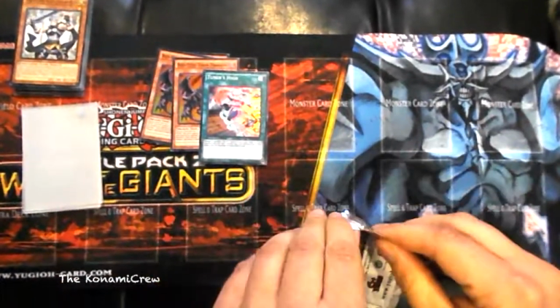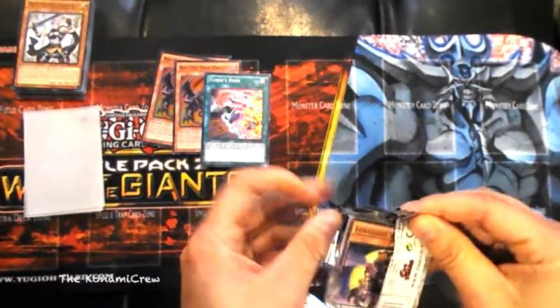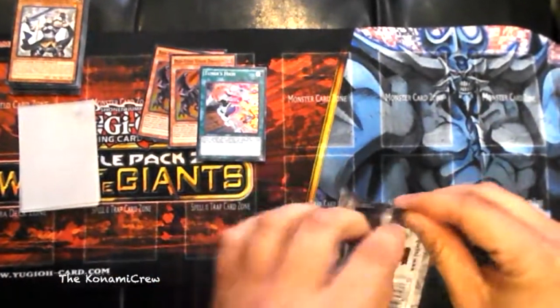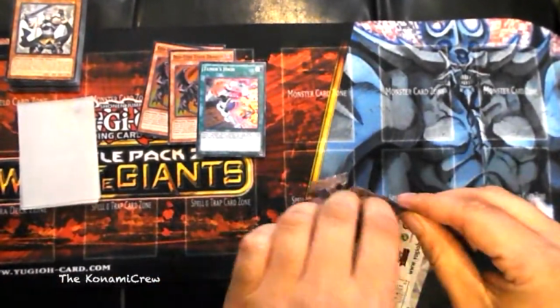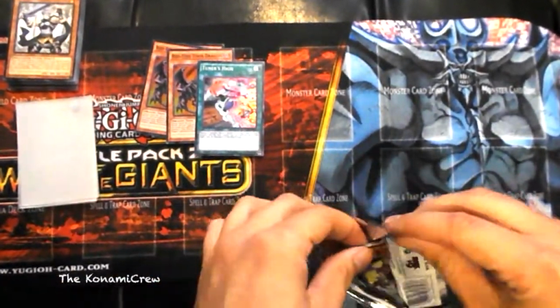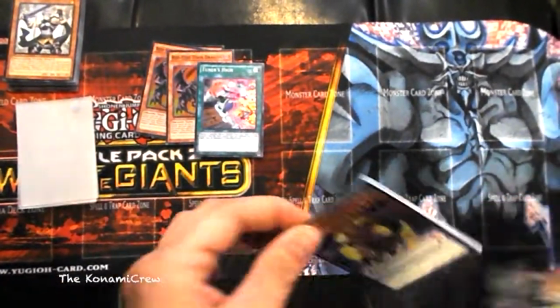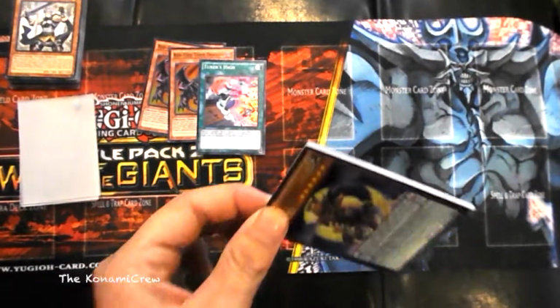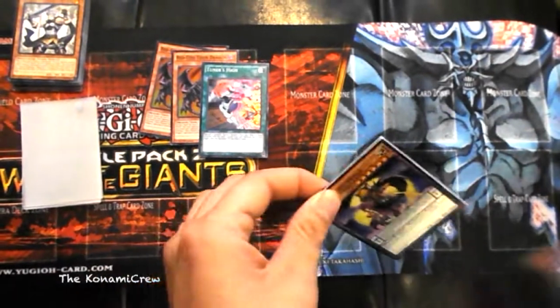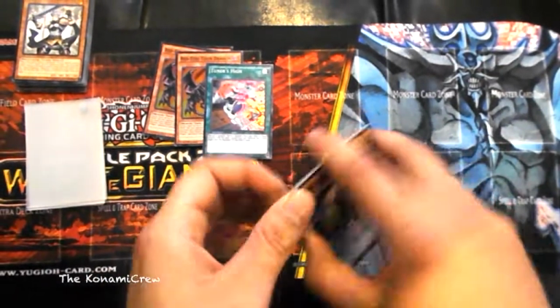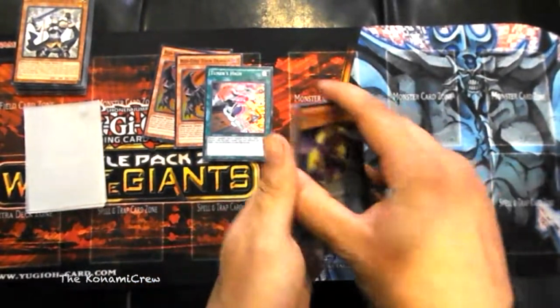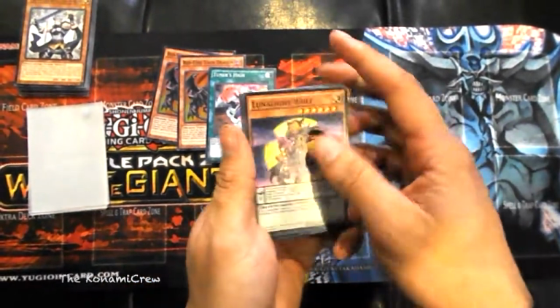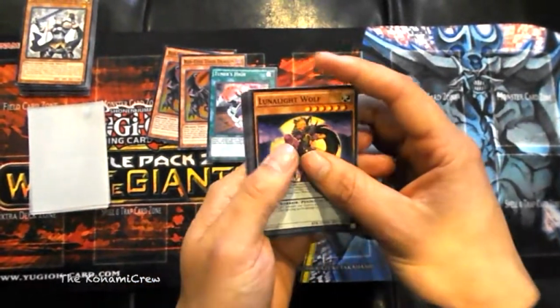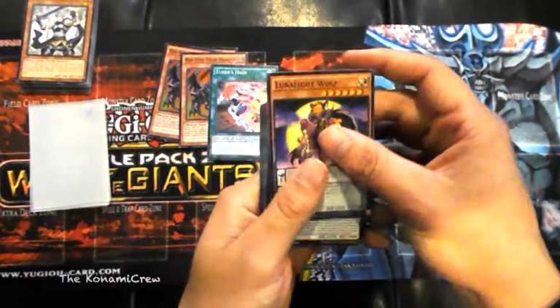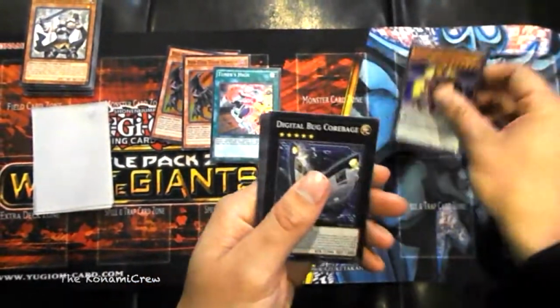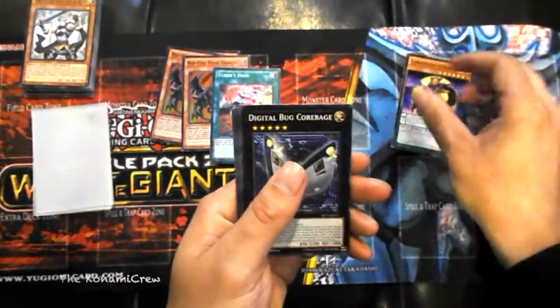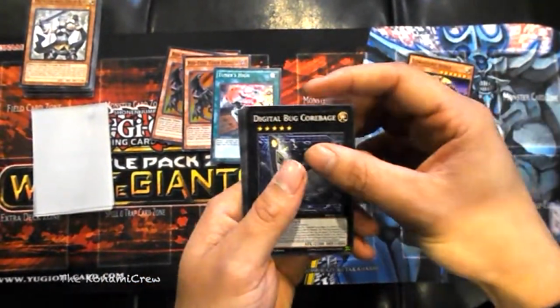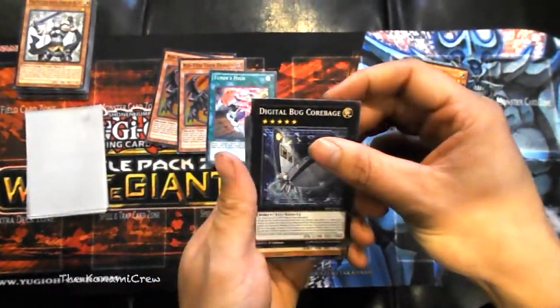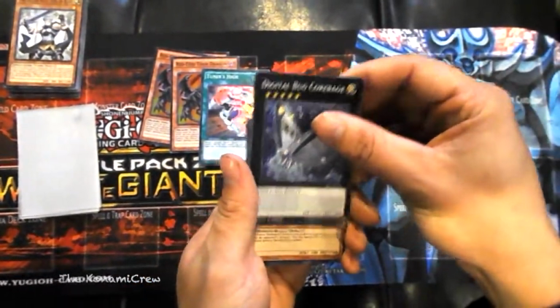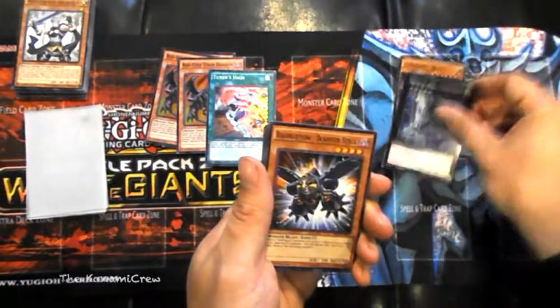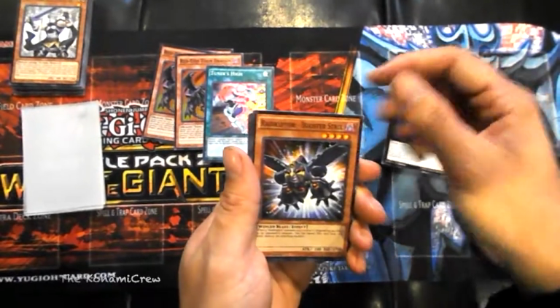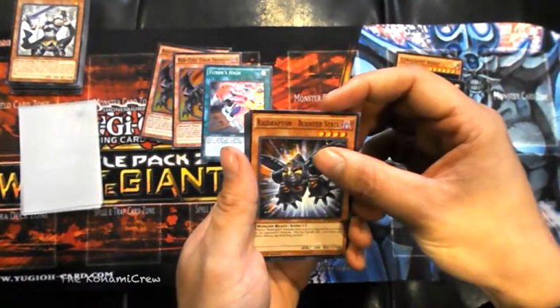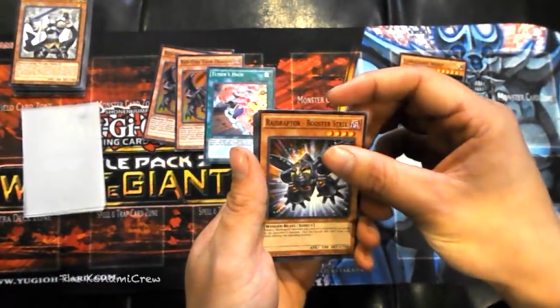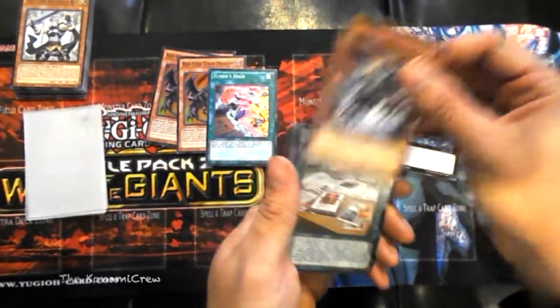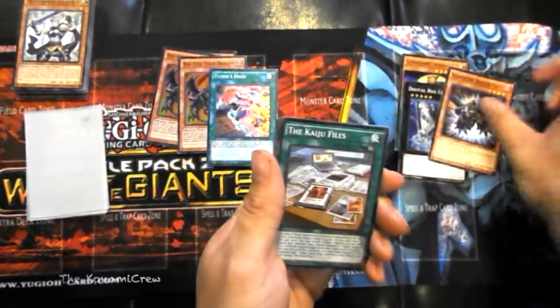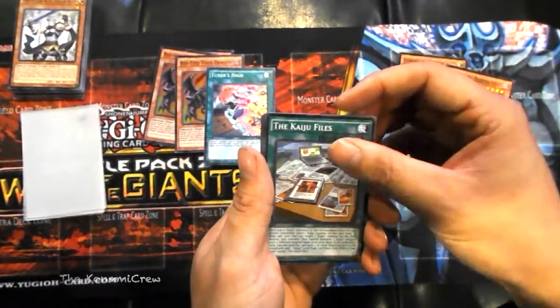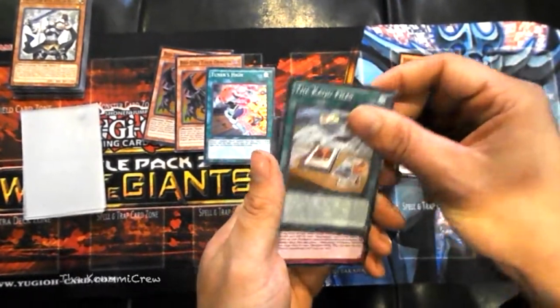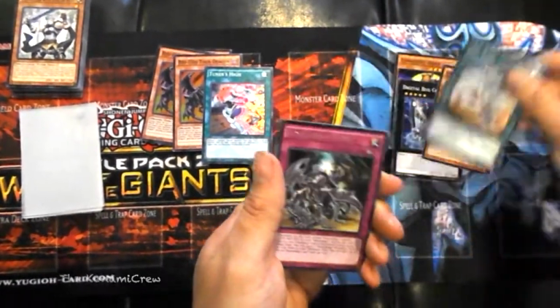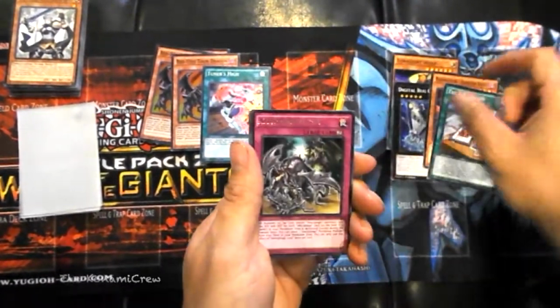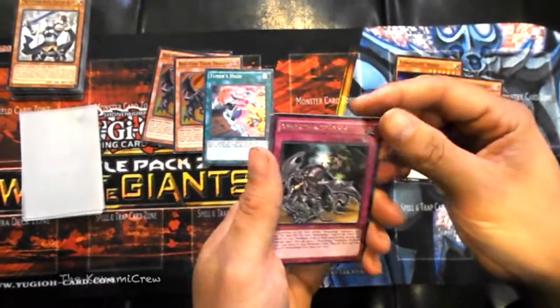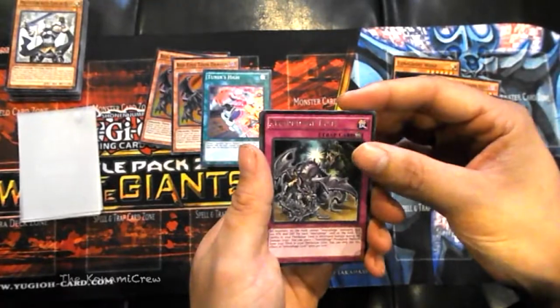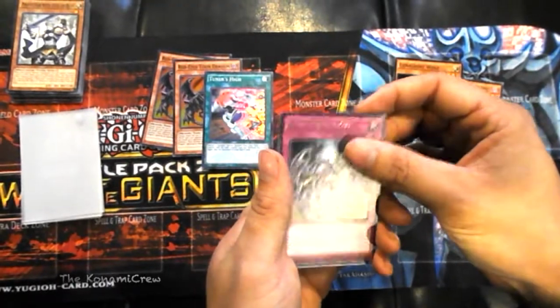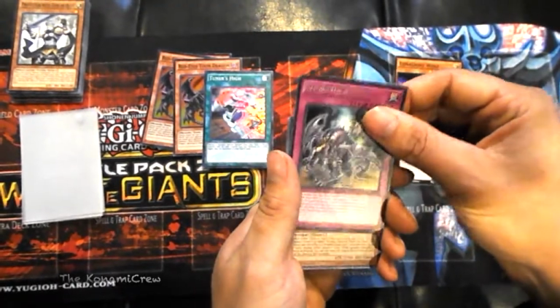Here it is though, this is the pack that's got it in — Heart of the Cards. Digital Bug Corbidge, Raid Raptor Booster Strix, the Keiju Files and...